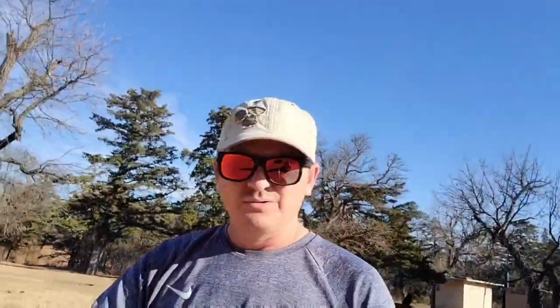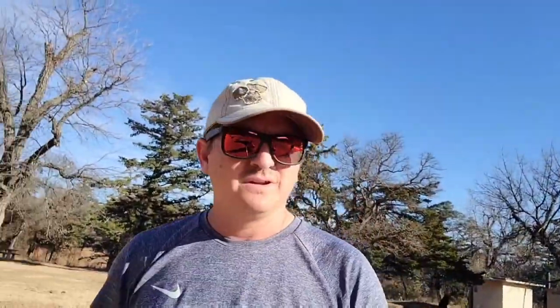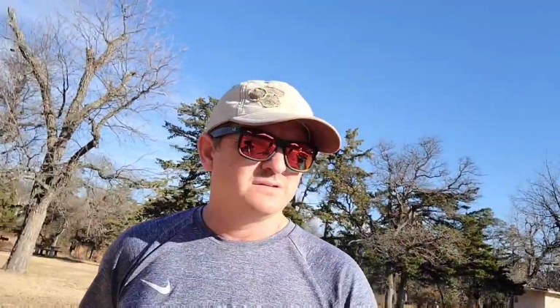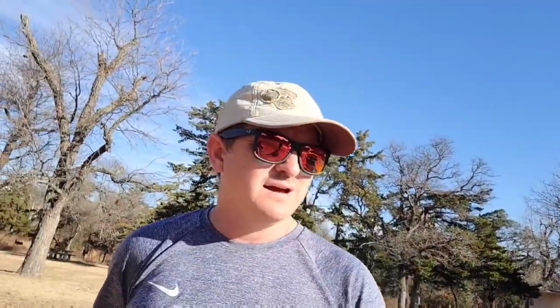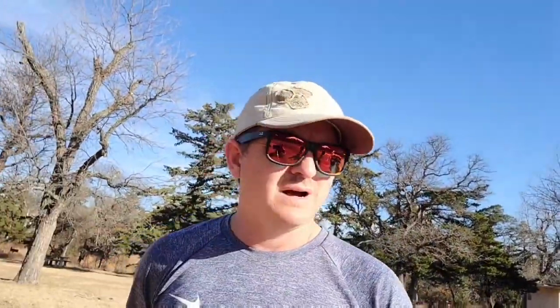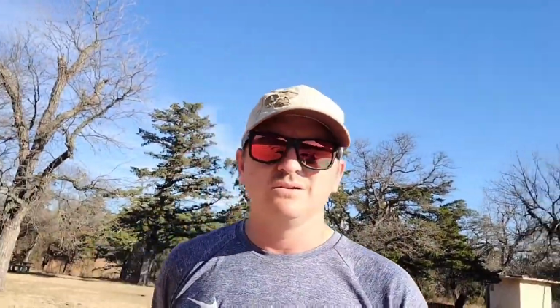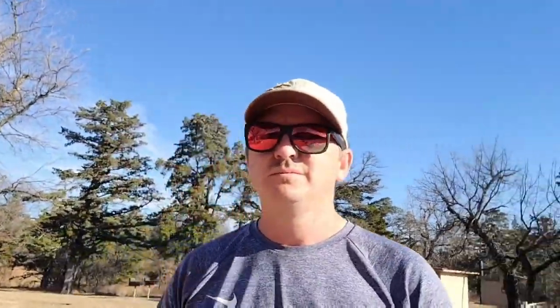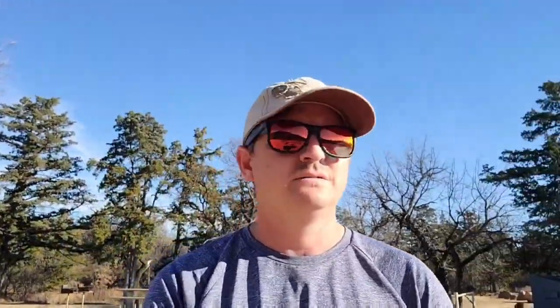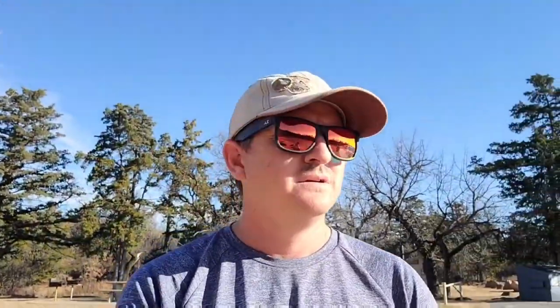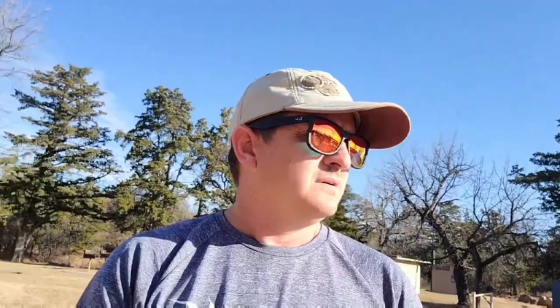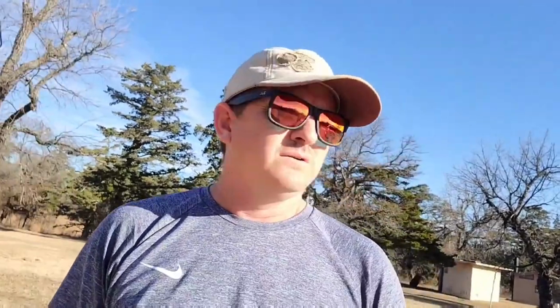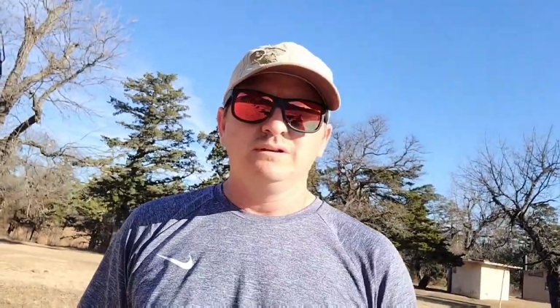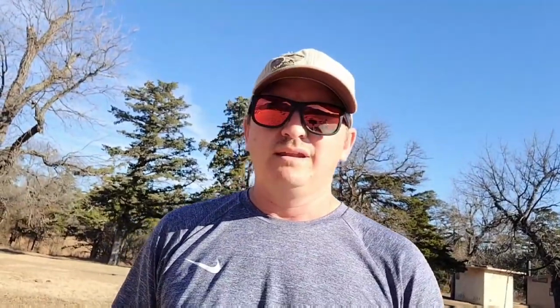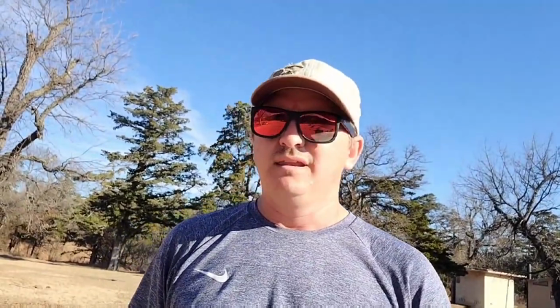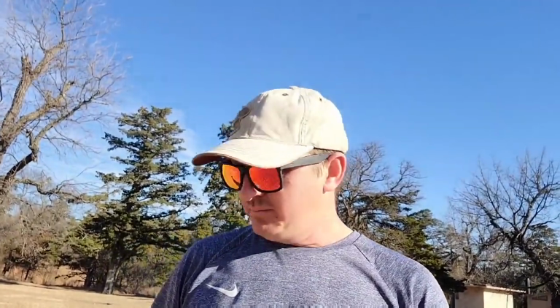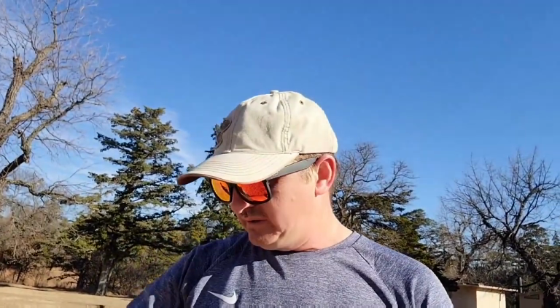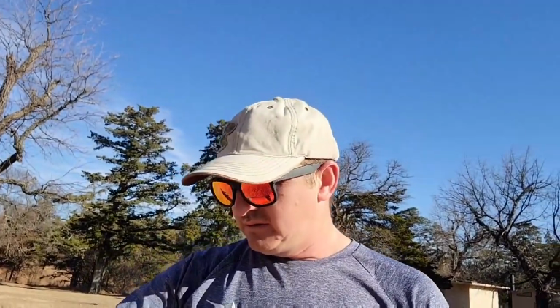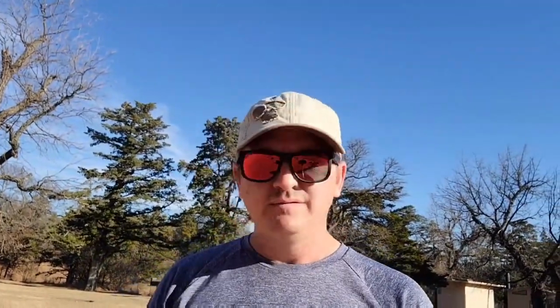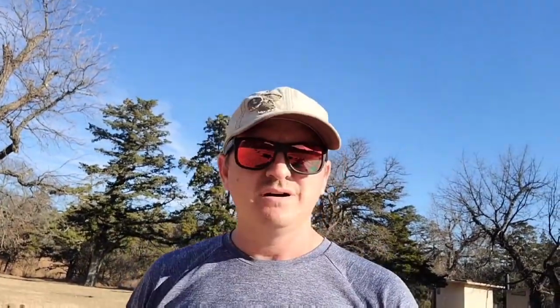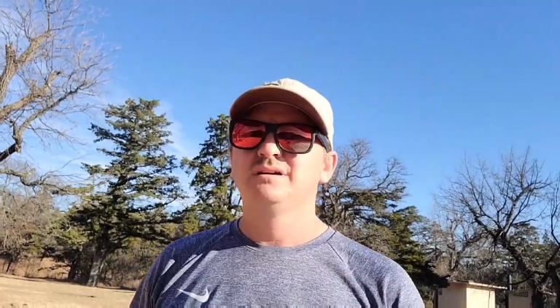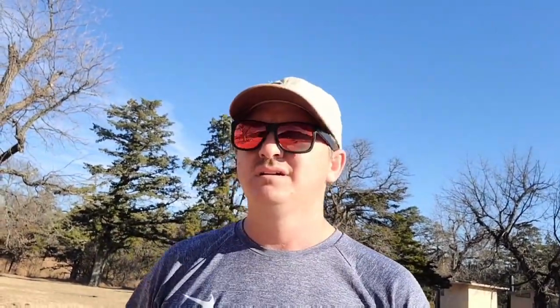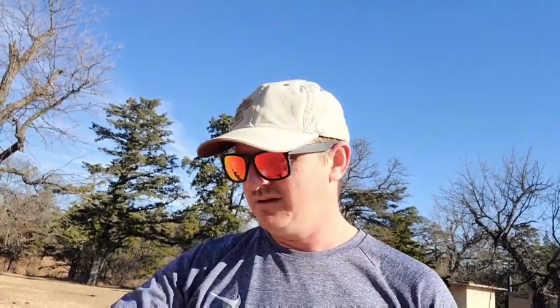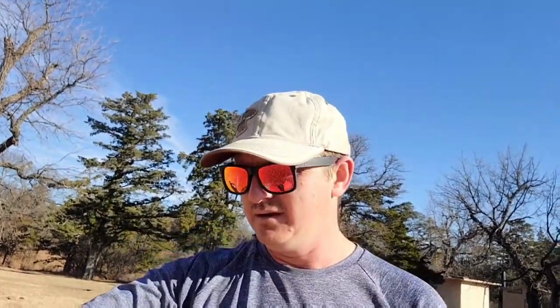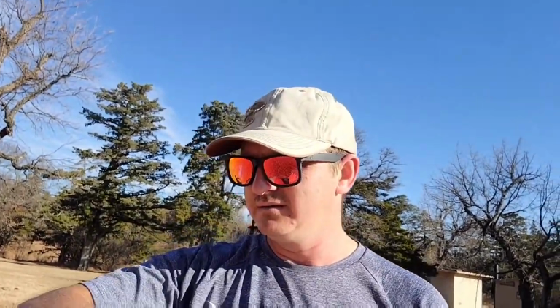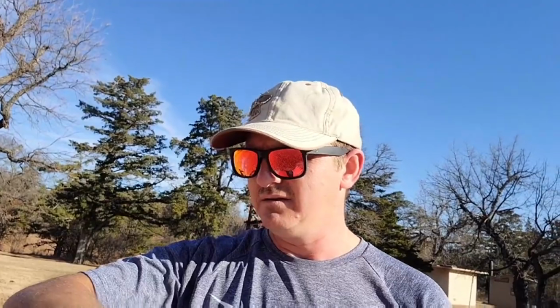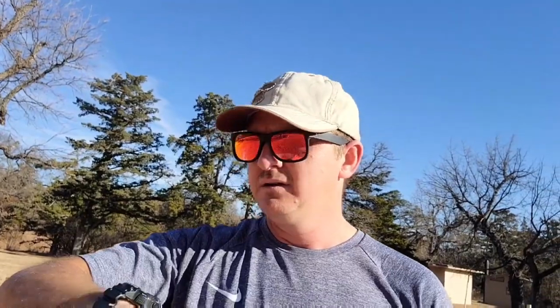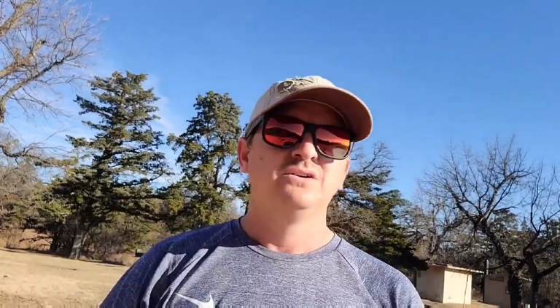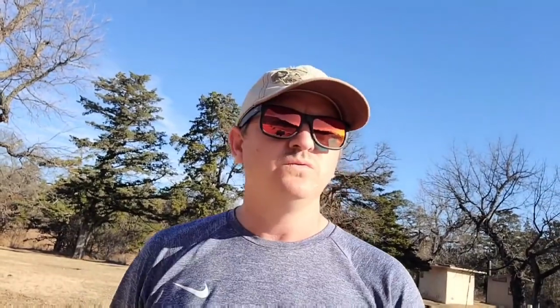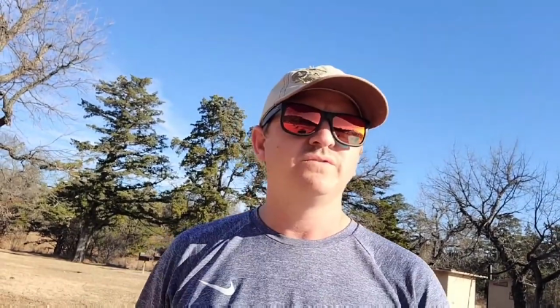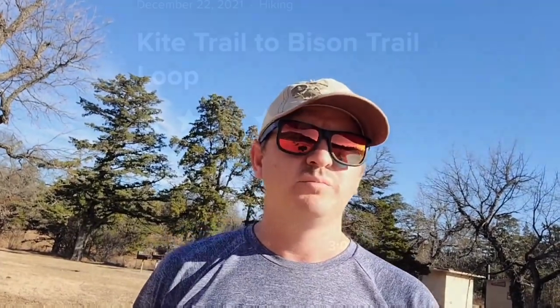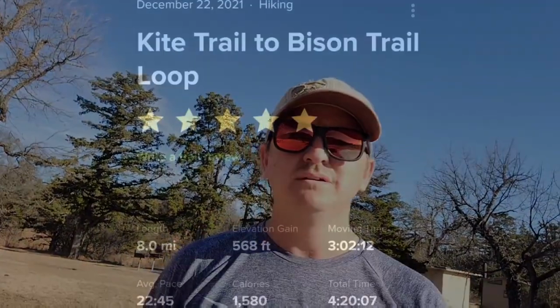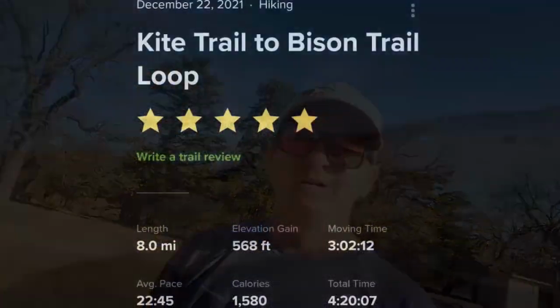So we just finished the Kite to Bison Loop Trail. We landed at 8.0 even miles and it is now 2:55 PM.